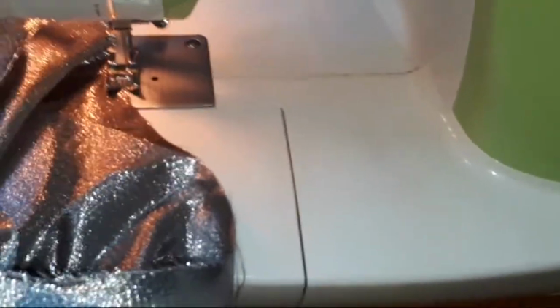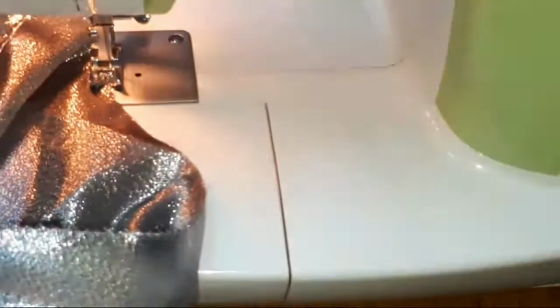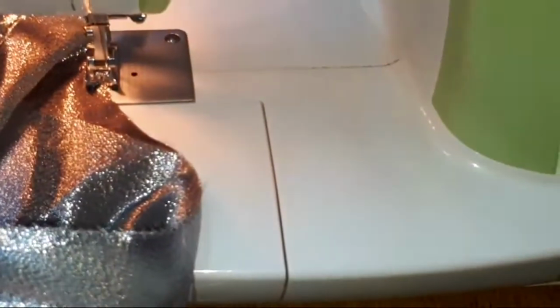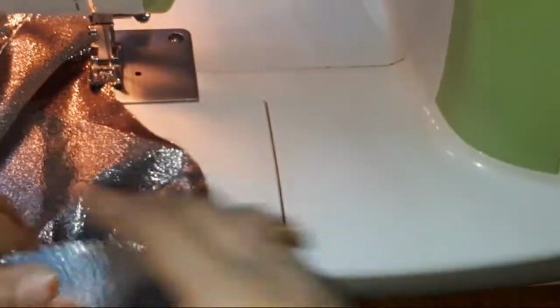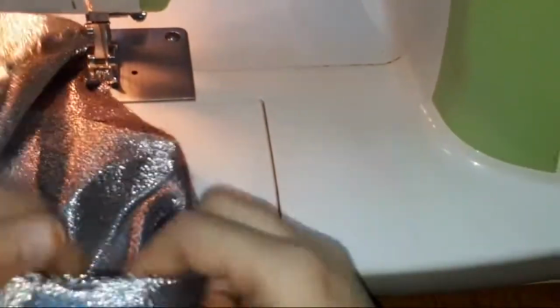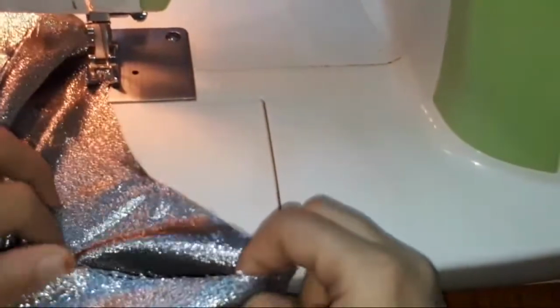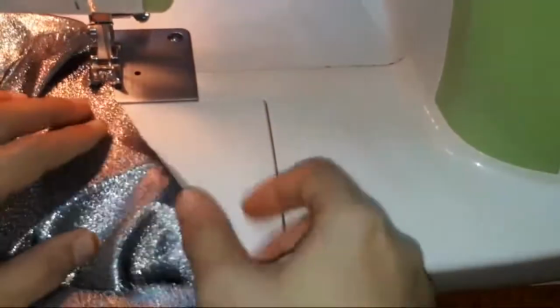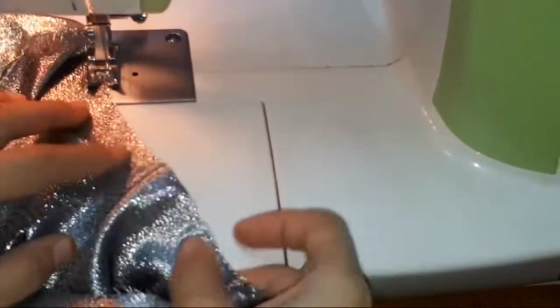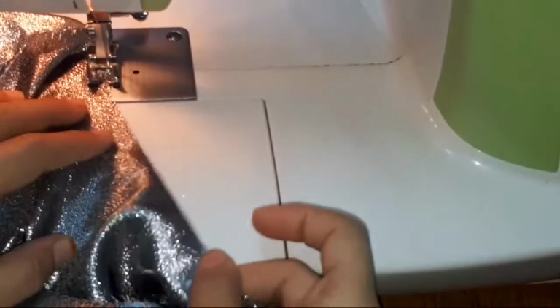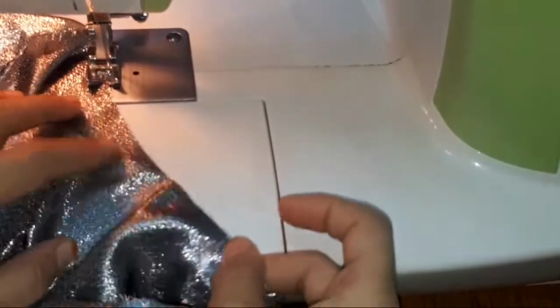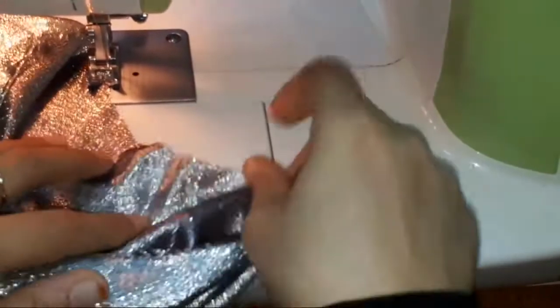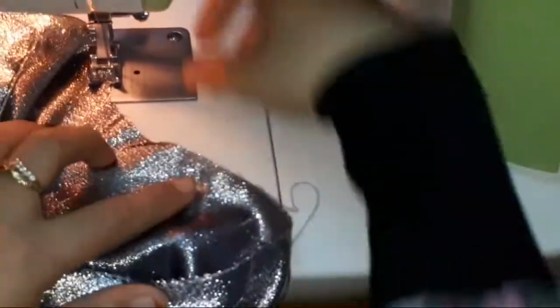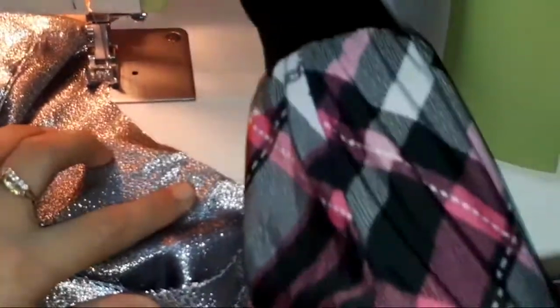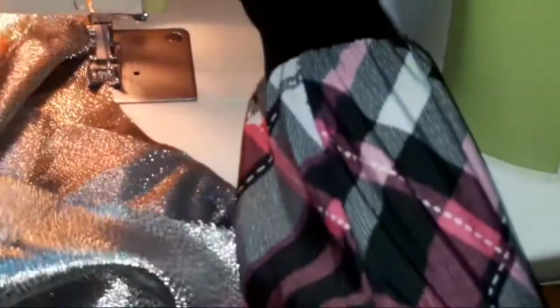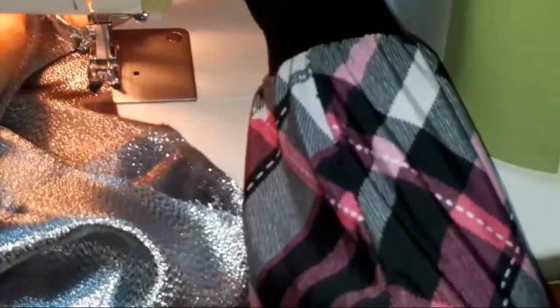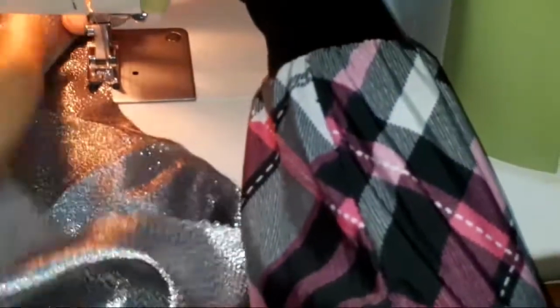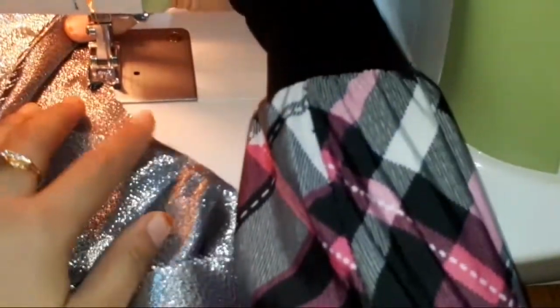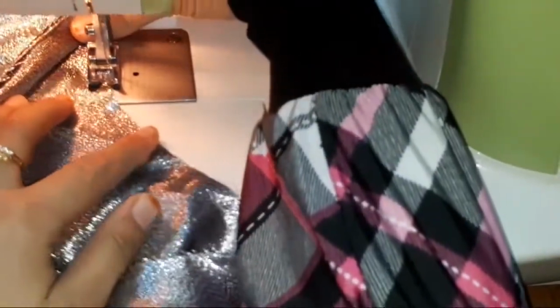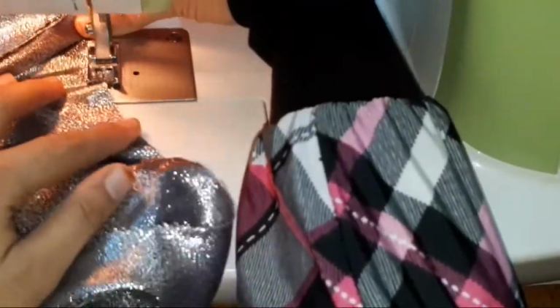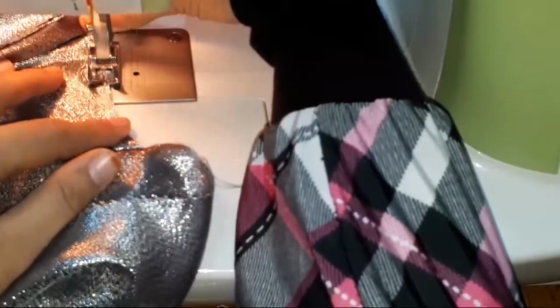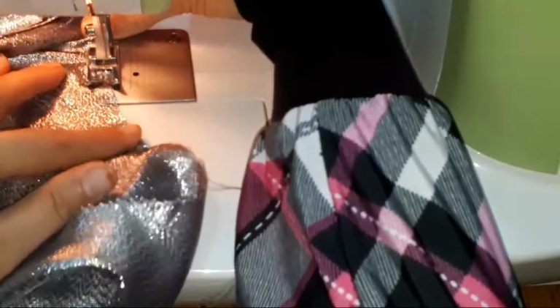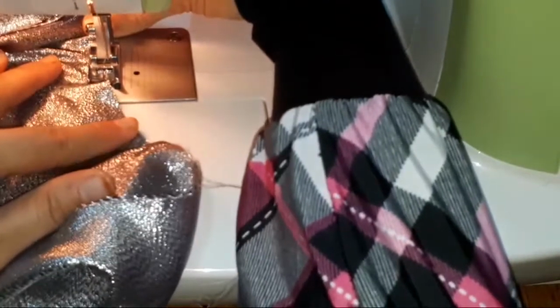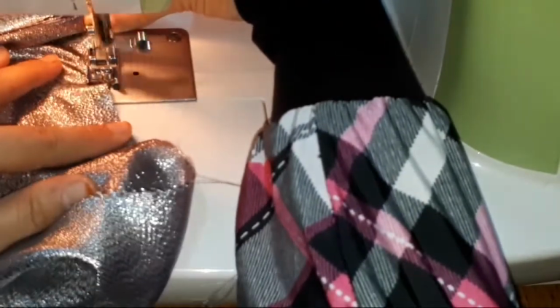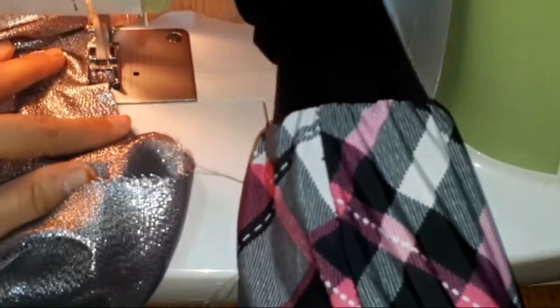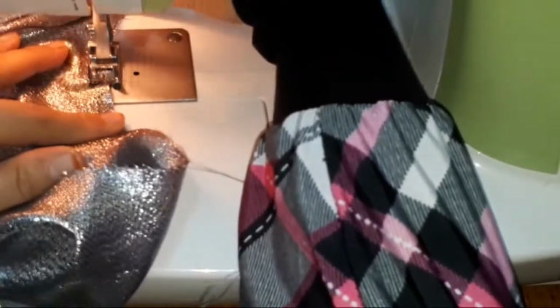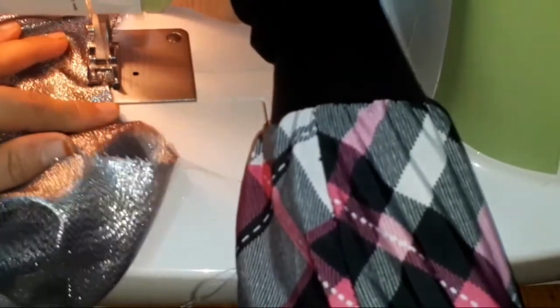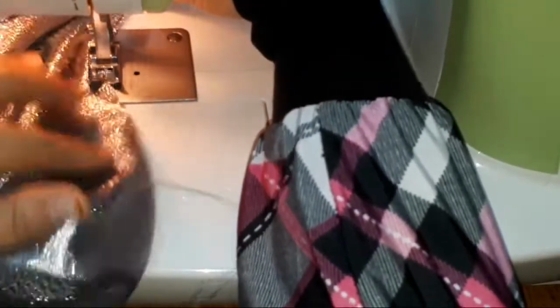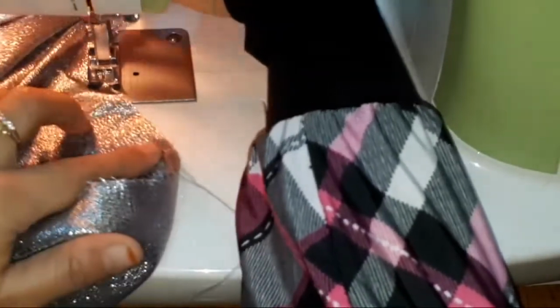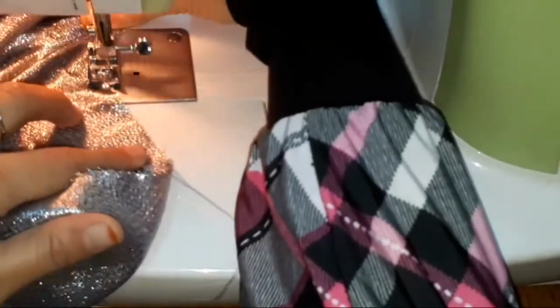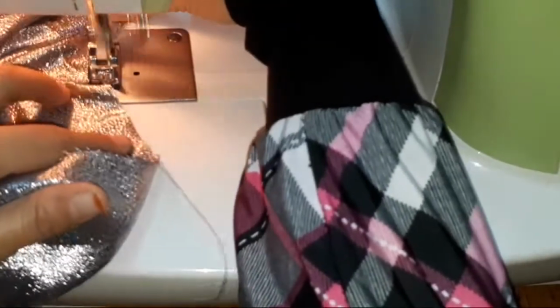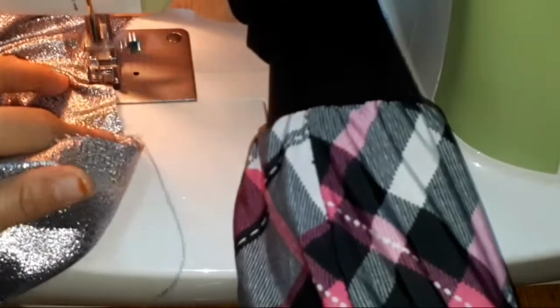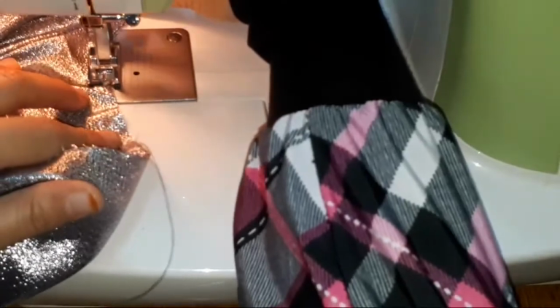After doing this, you can keep the fabric for any amount of time on any days and there will be no change in the shape. You can stitch it happily without worrying about fraying.